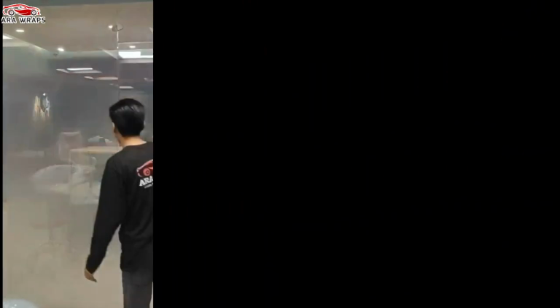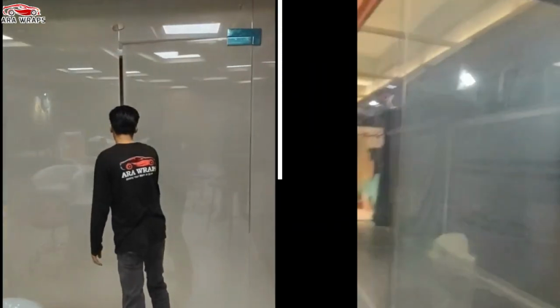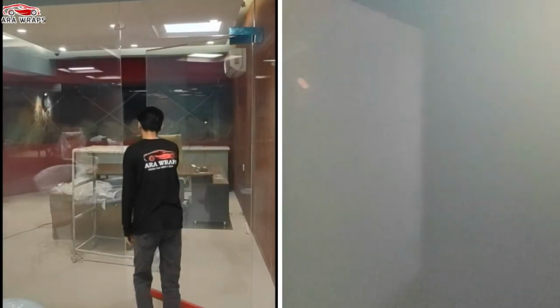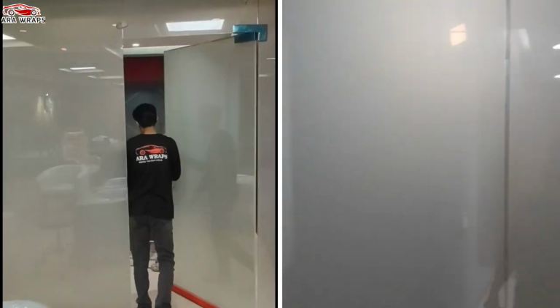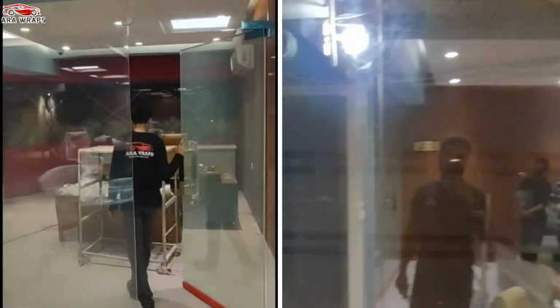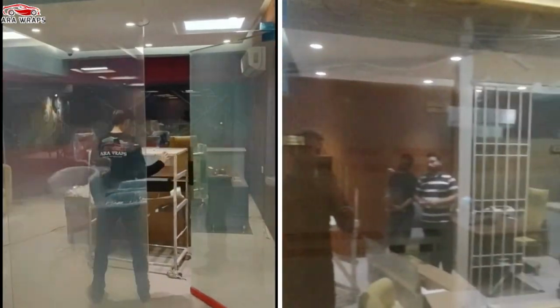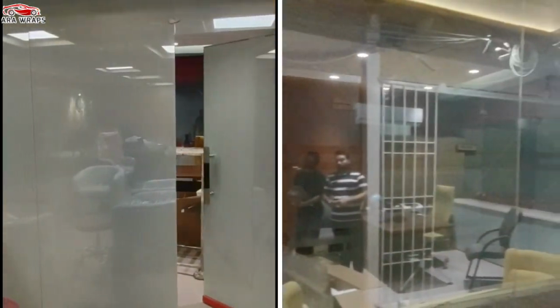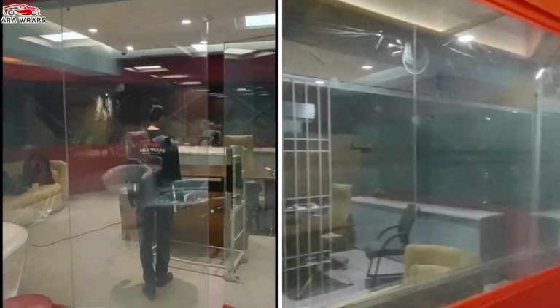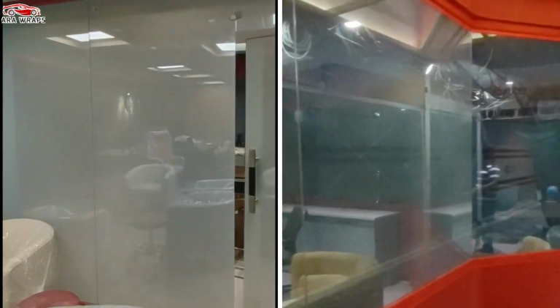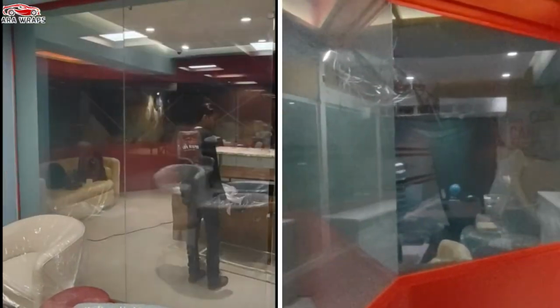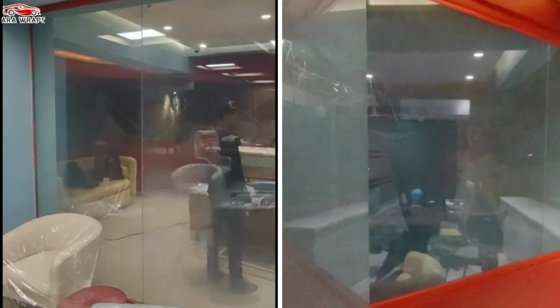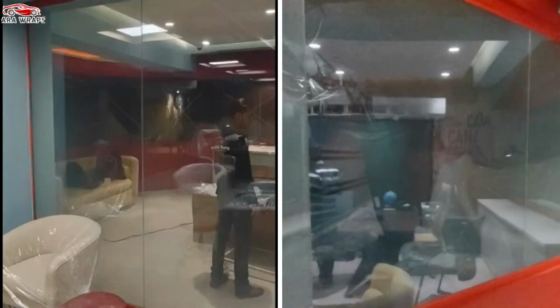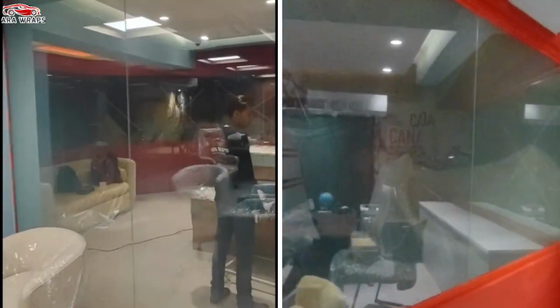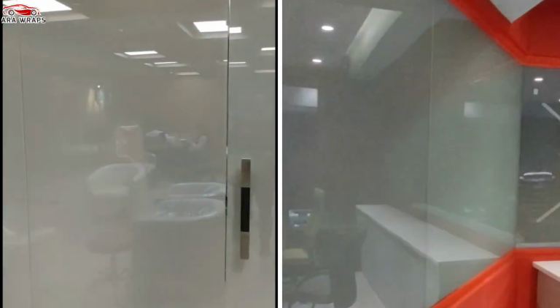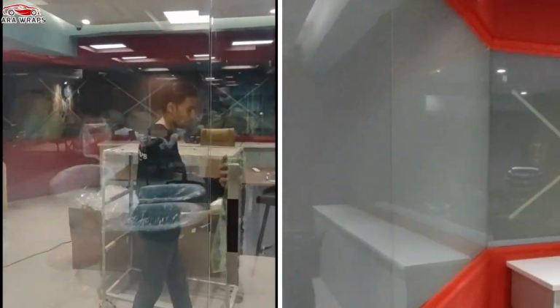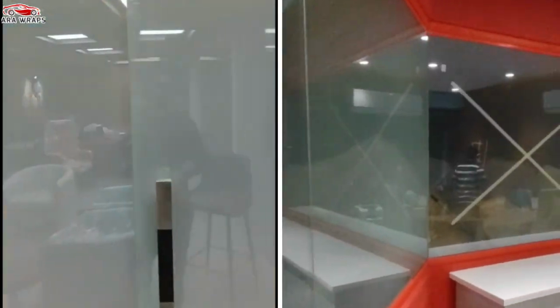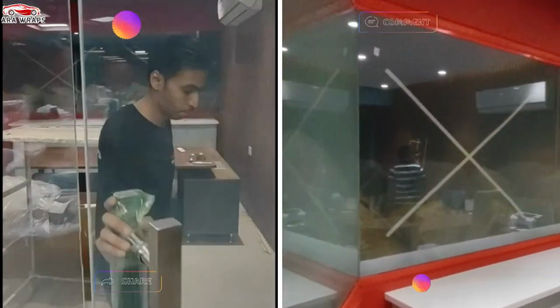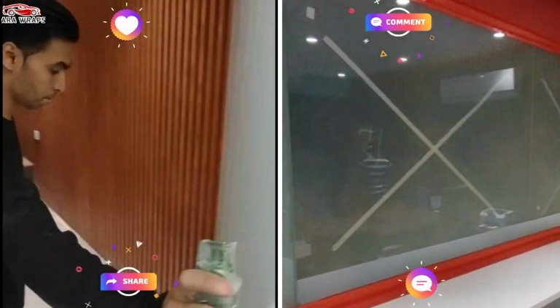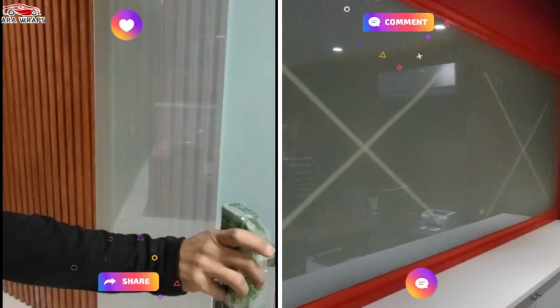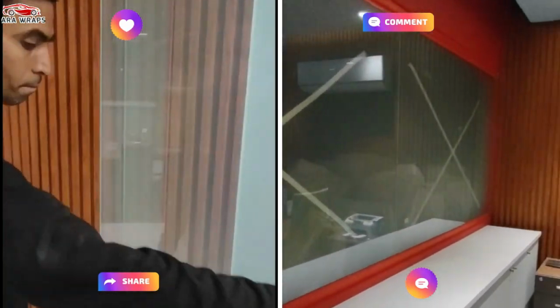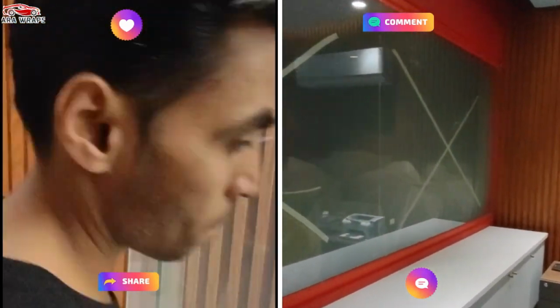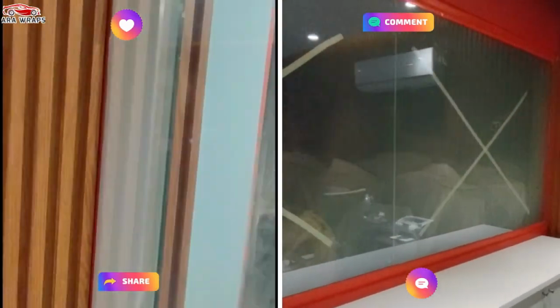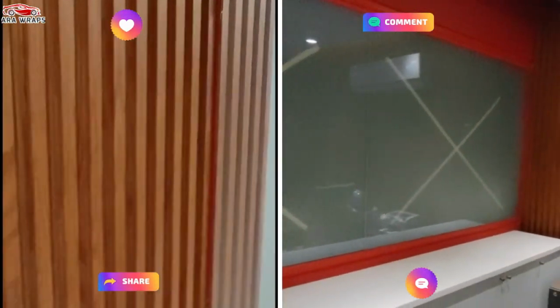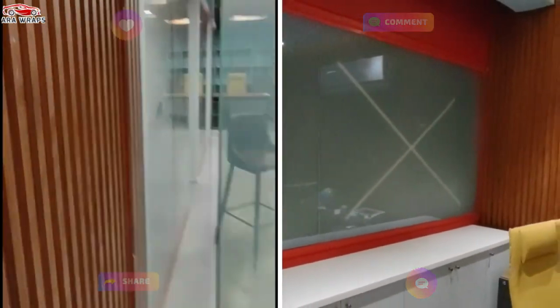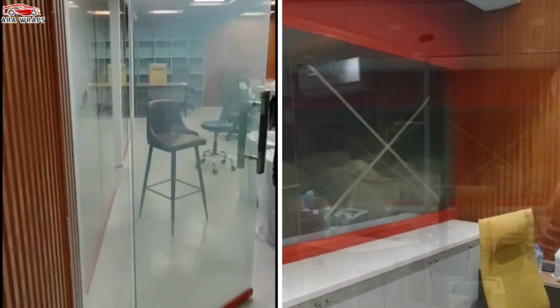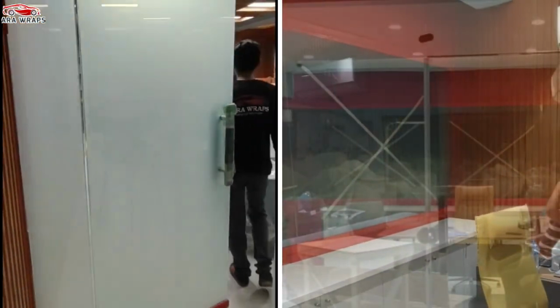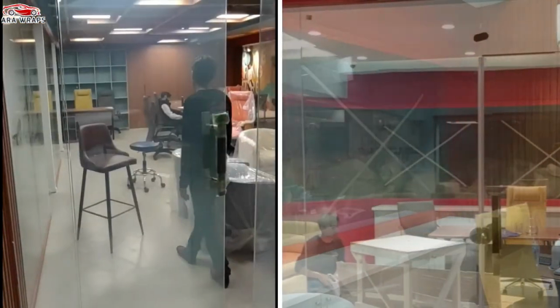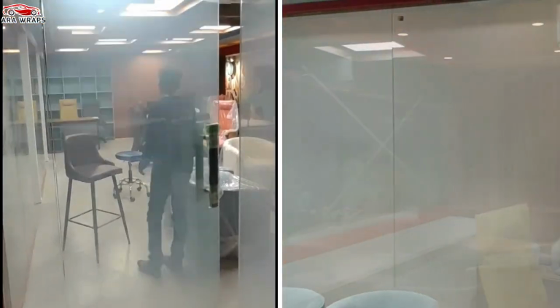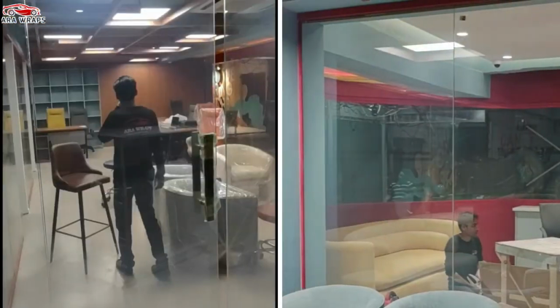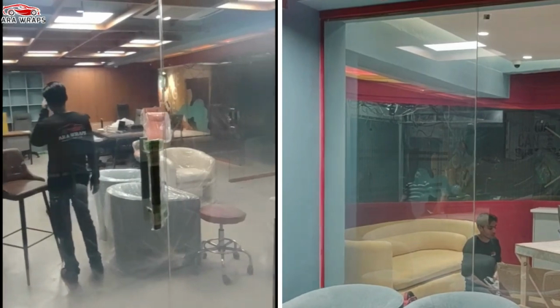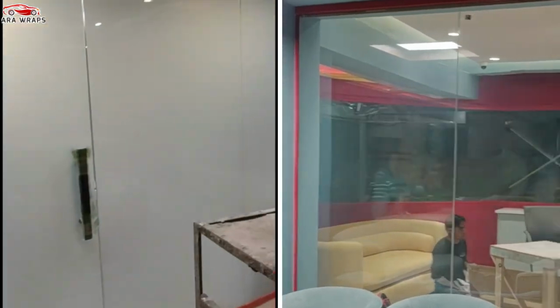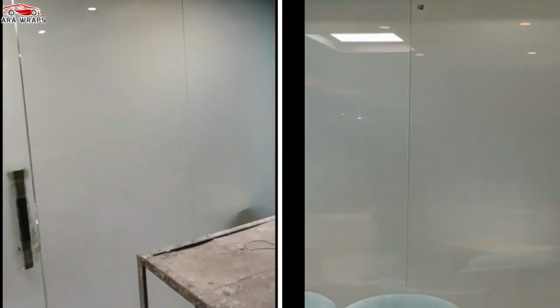Smart film is operated by a simple electrical switch, which controls the opacity of the film, turning it from clear to translucent. It can easily be integrated into home automation systems too, giving you even more control.